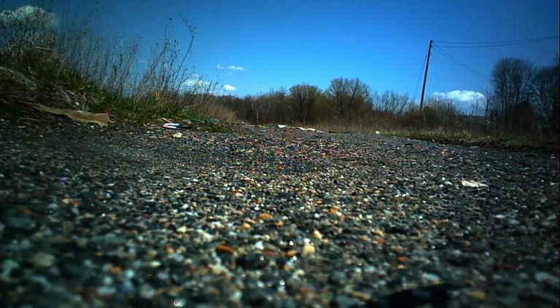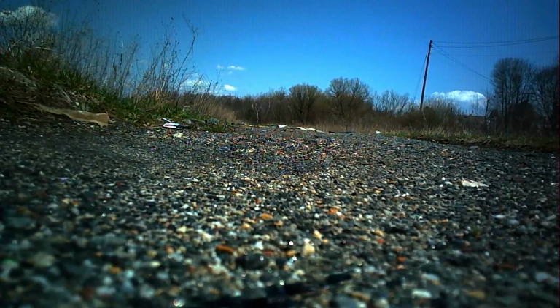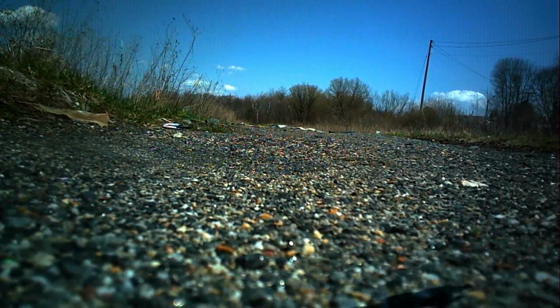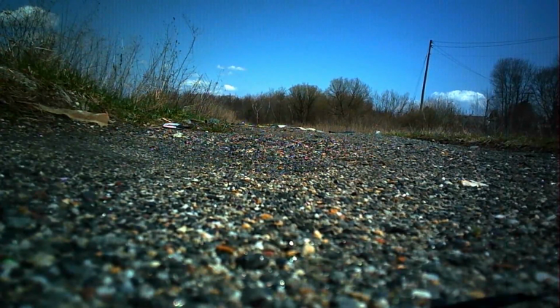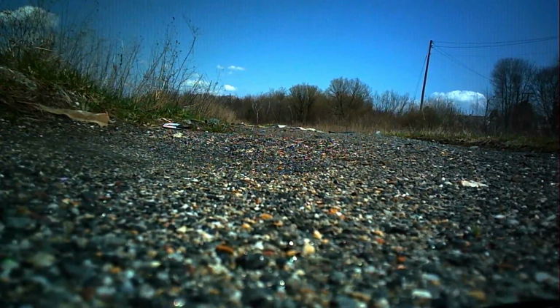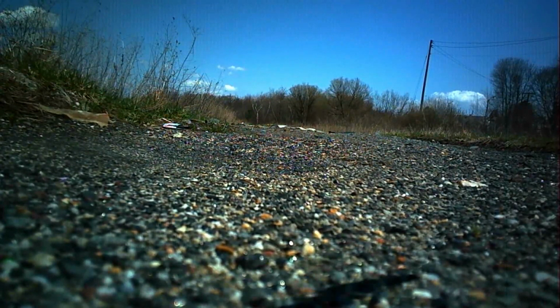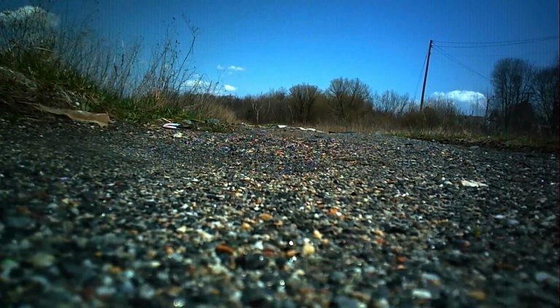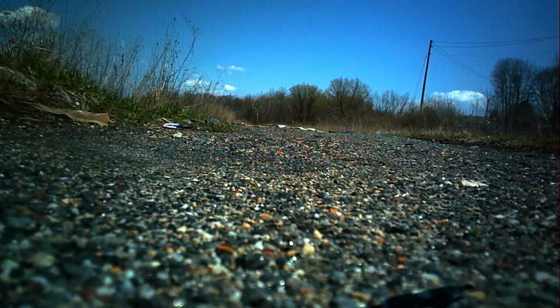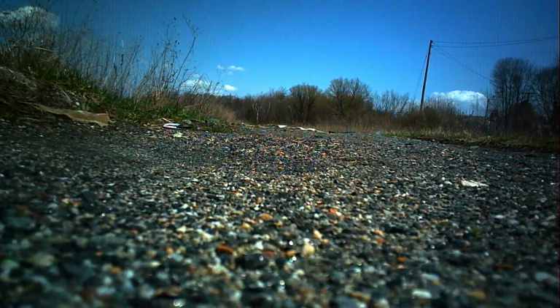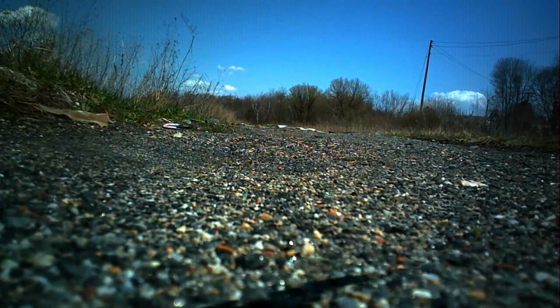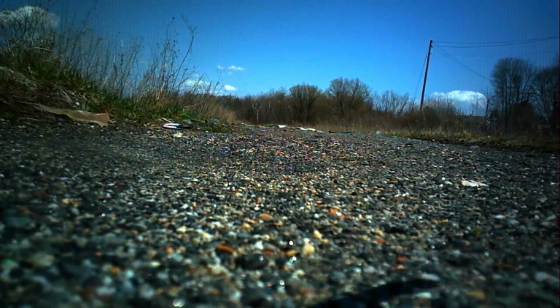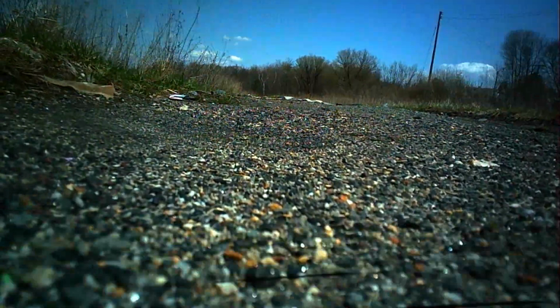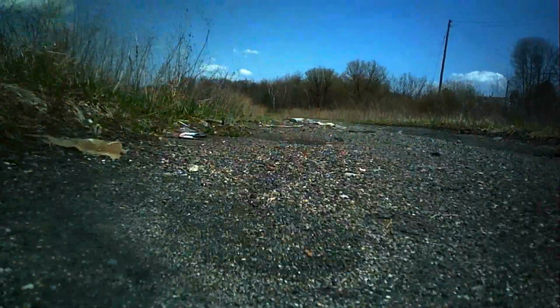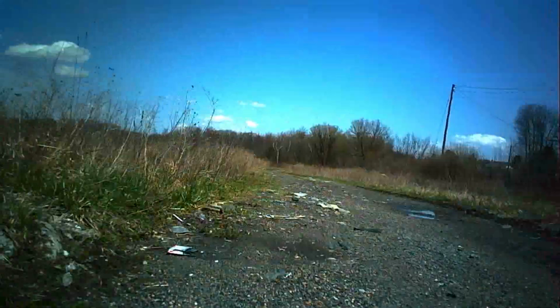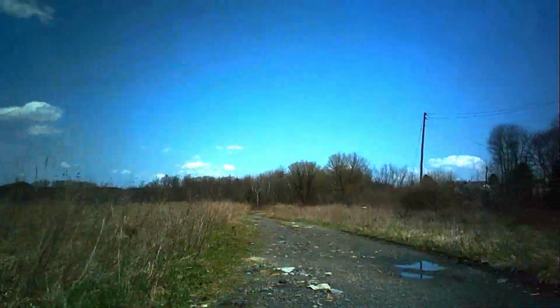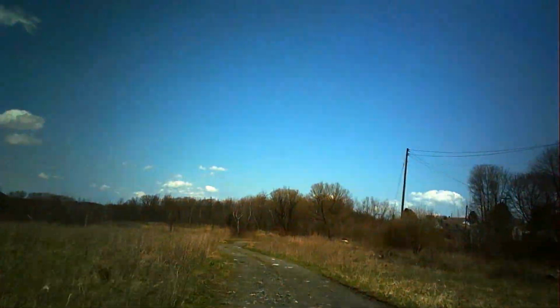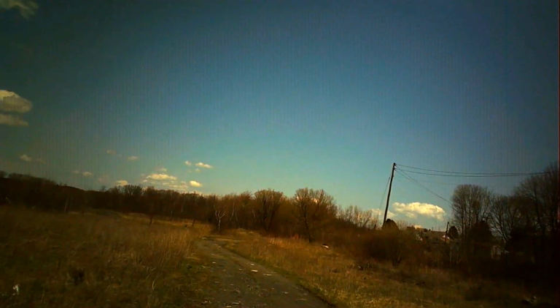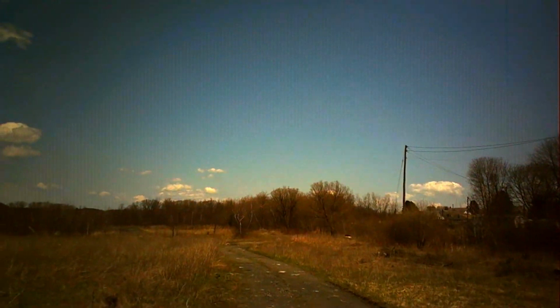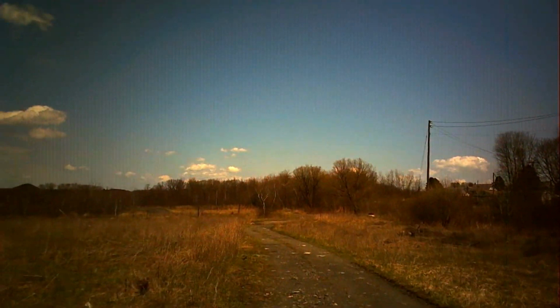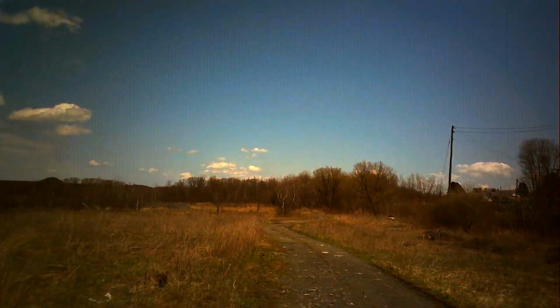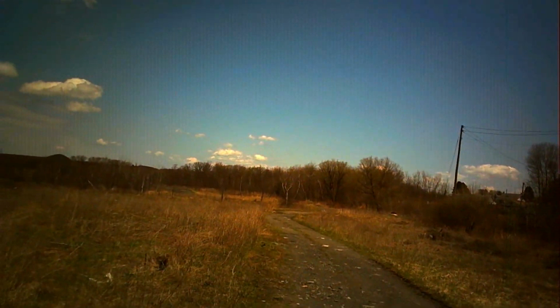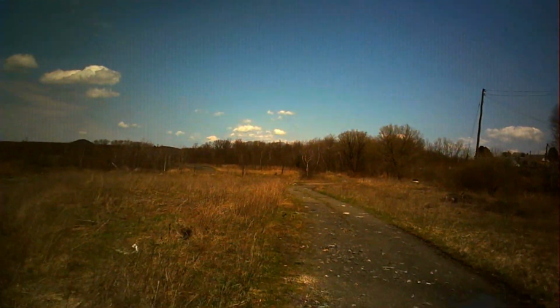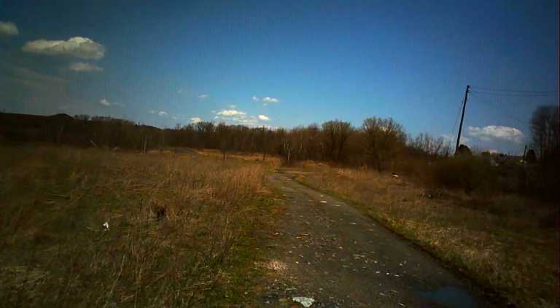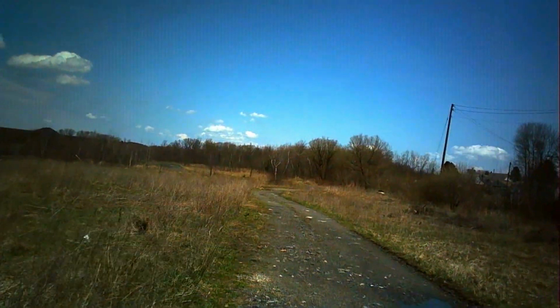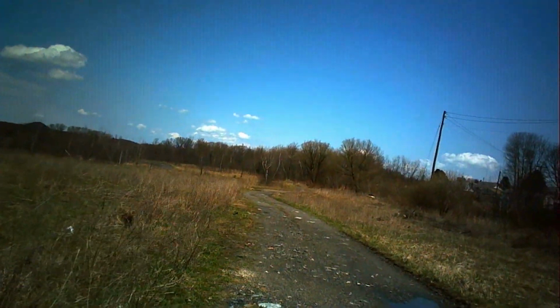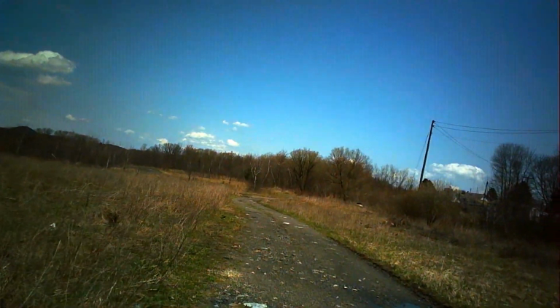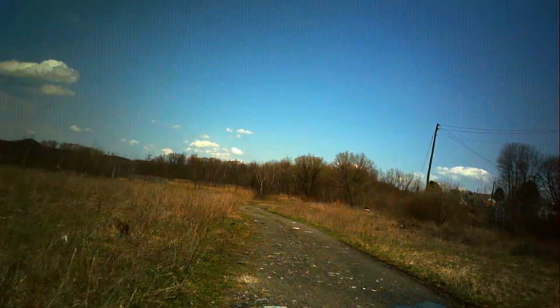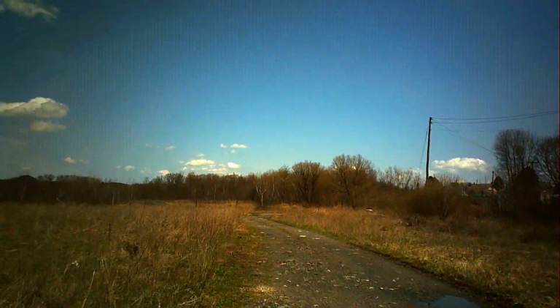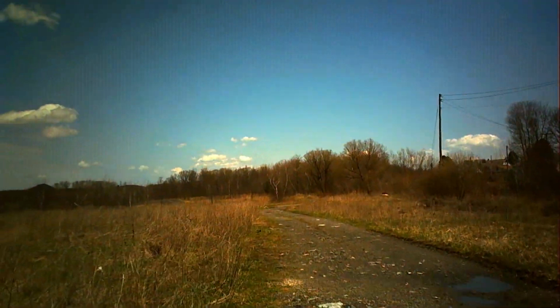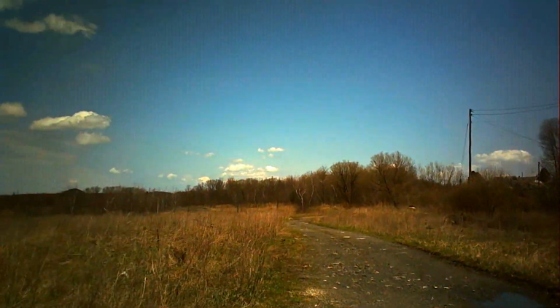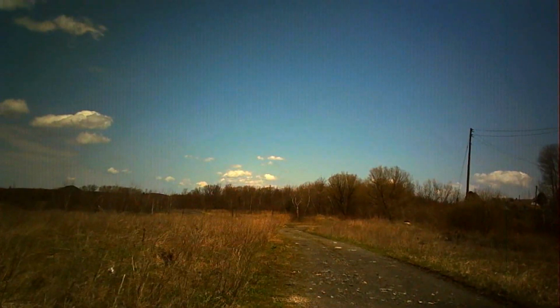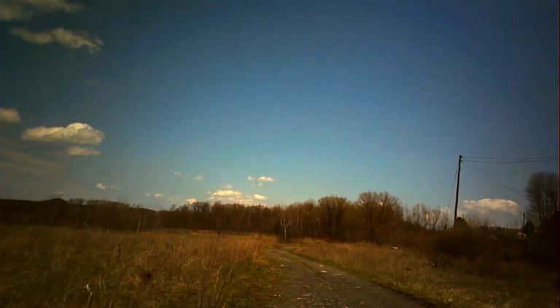Alright guys, check it out. So this is from this brushed GPS drone. This is the camera. This review is just of the camera, although I will touch on a couple other things.